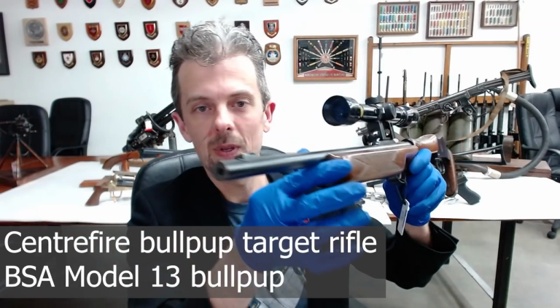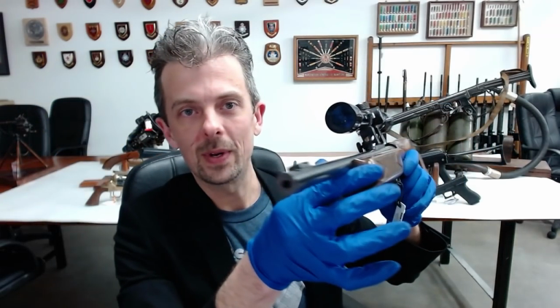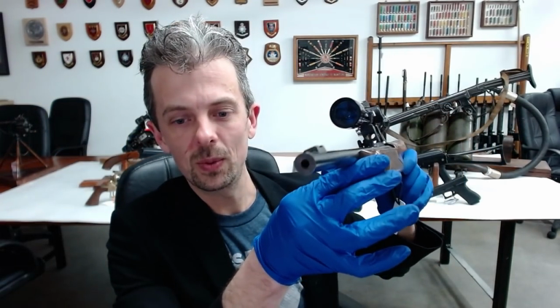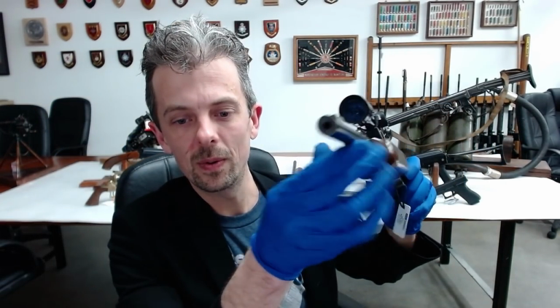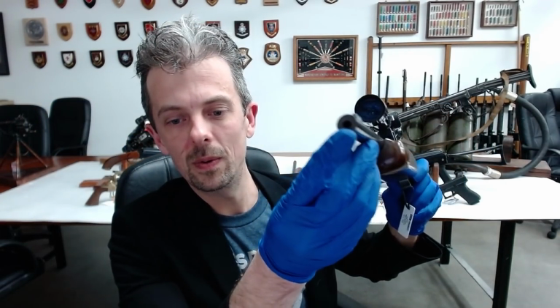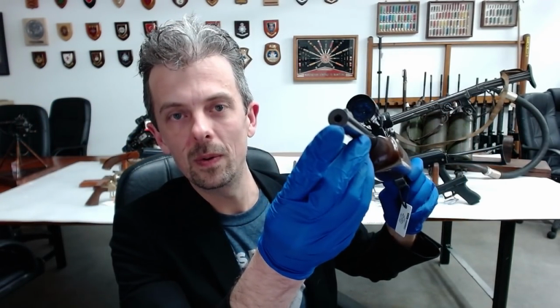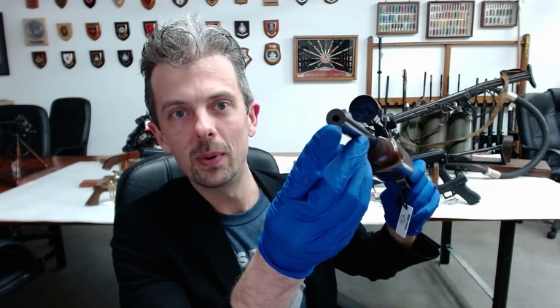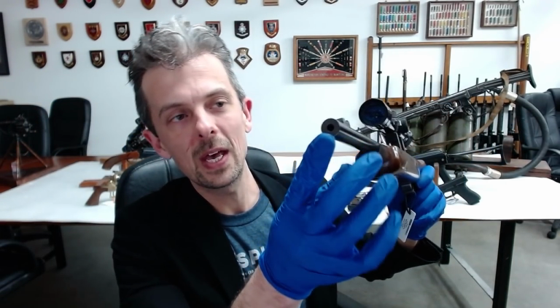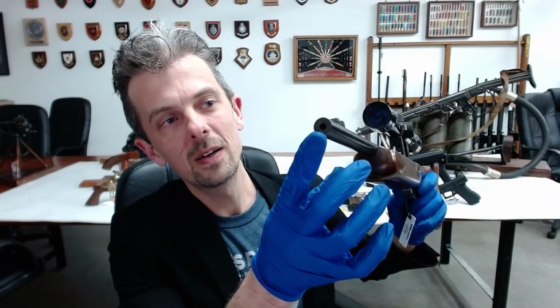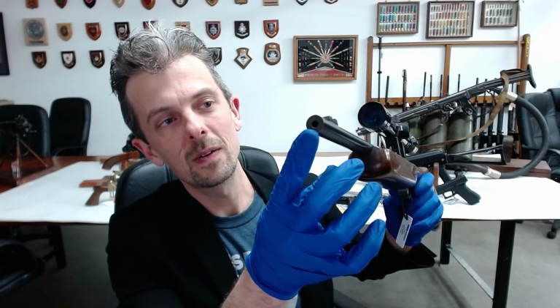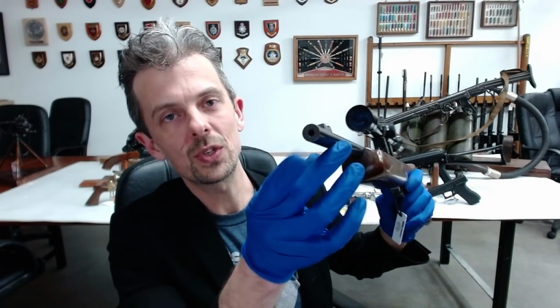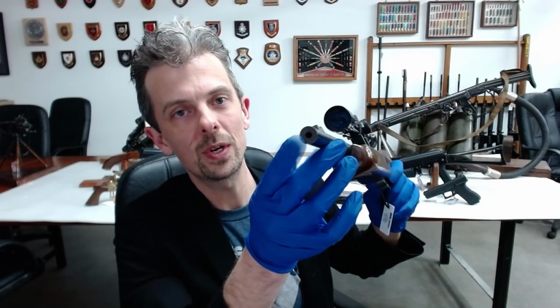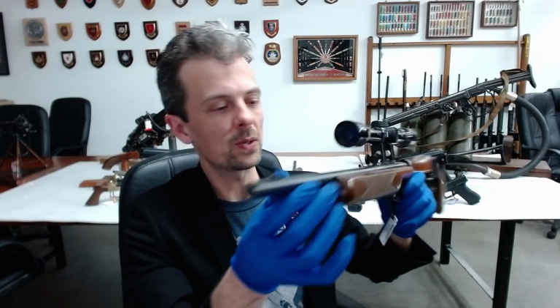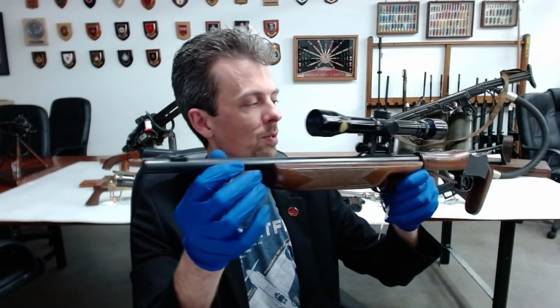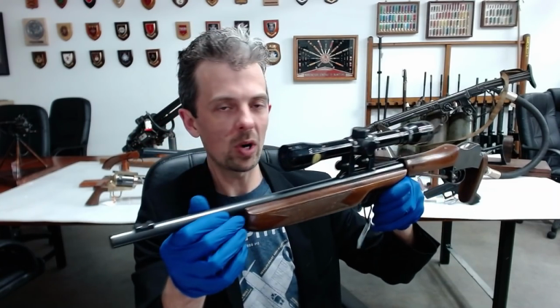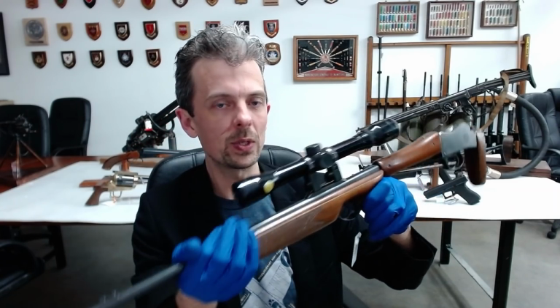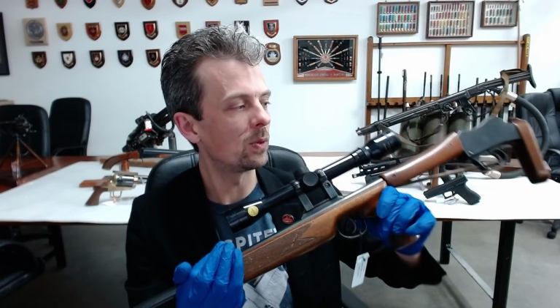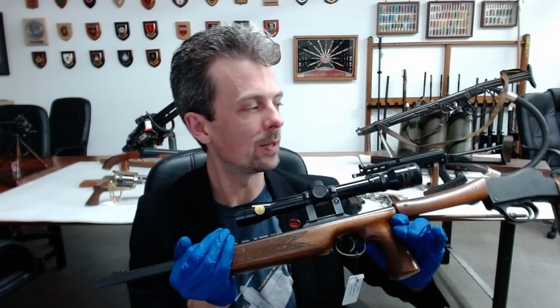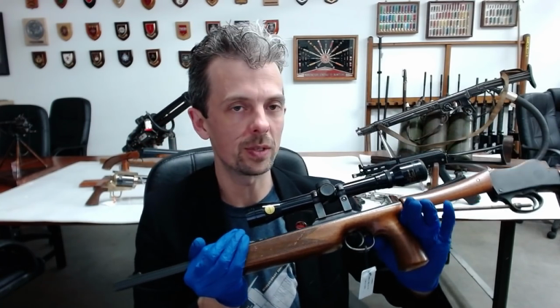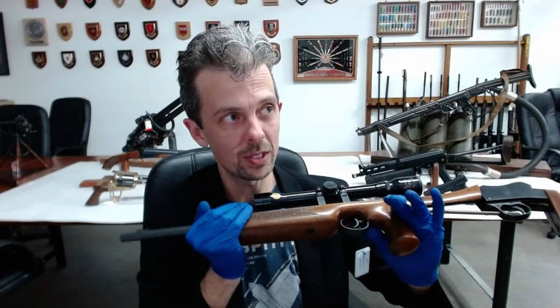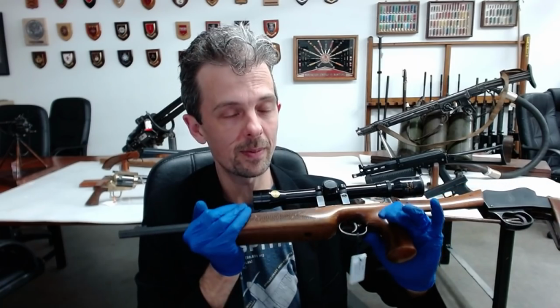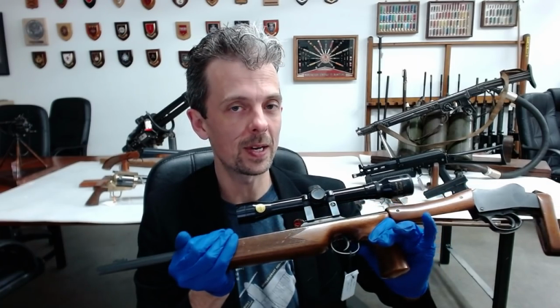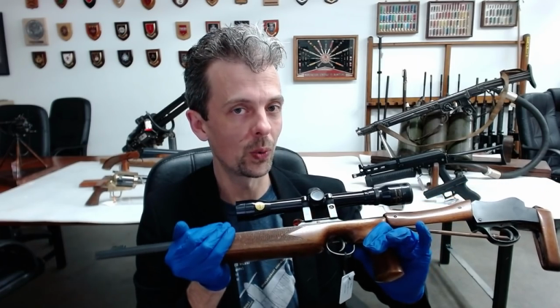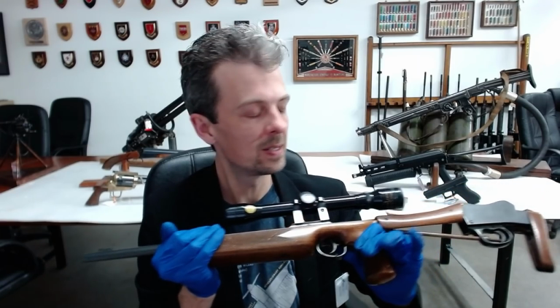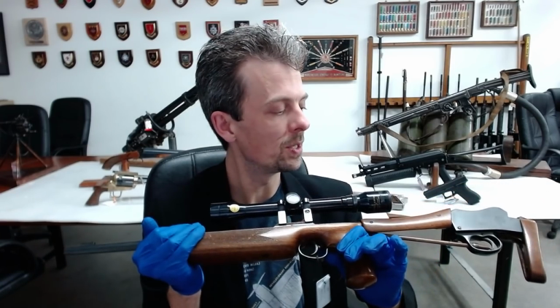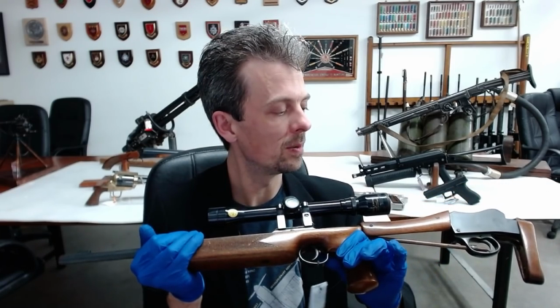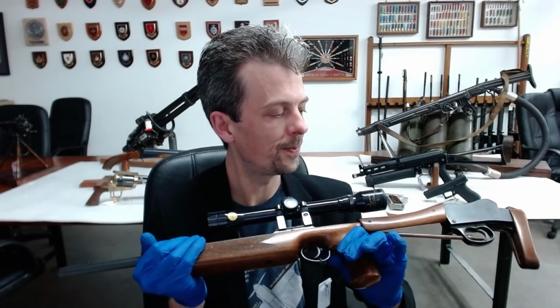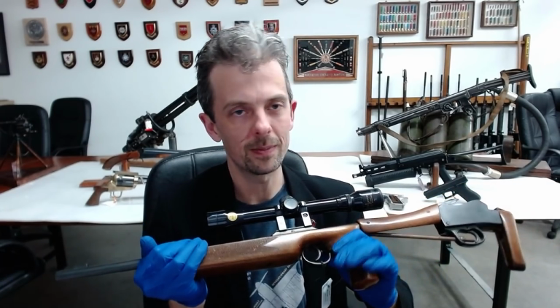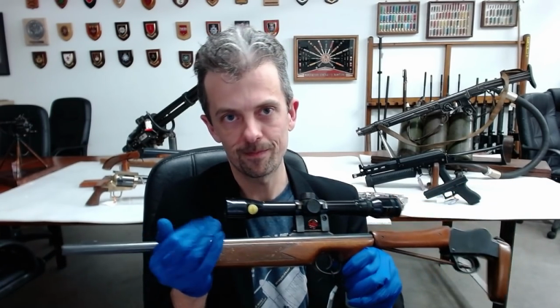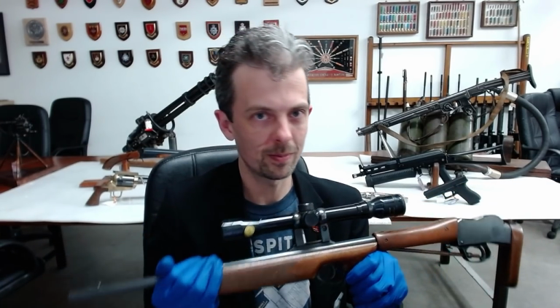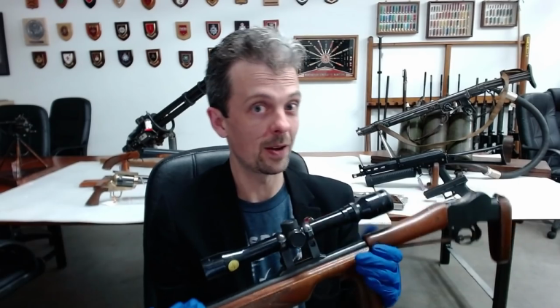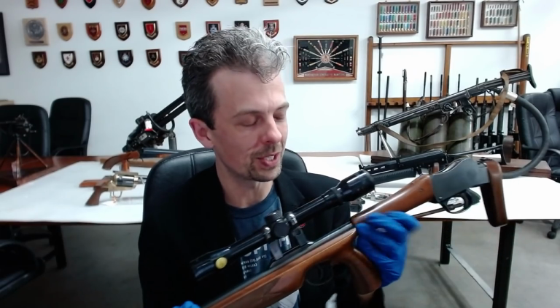We have a small bore there. This is .22, but it's not a .22 long rifle — it's chambered for .22, or 22 for our American friends, Hornet, which is a faster, higher velocity round.